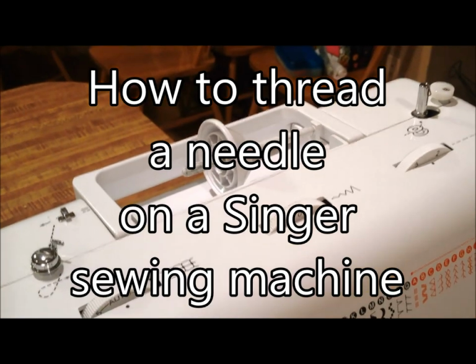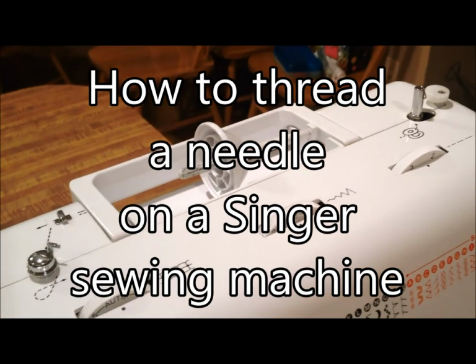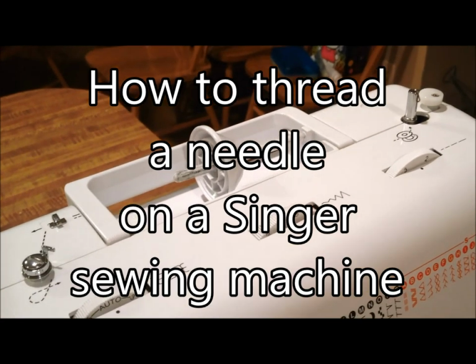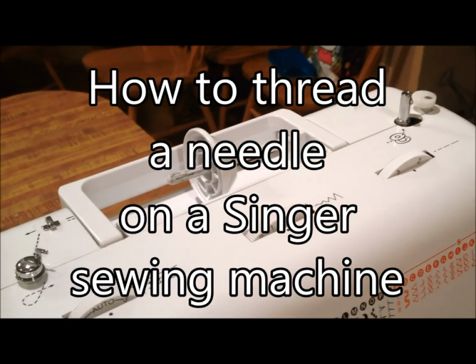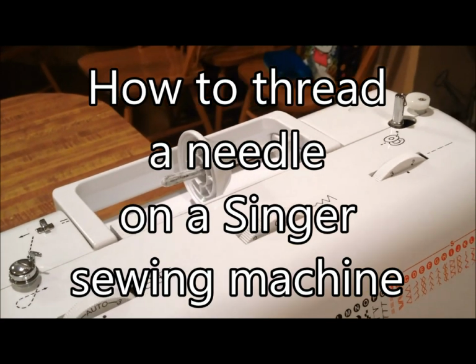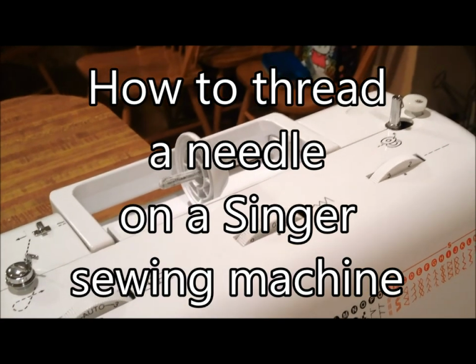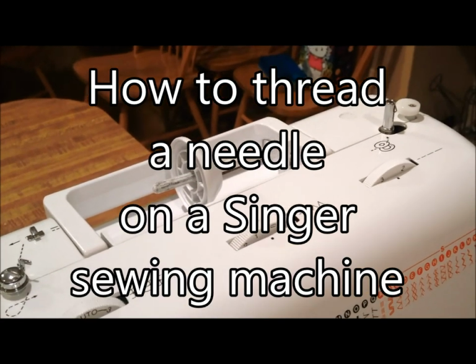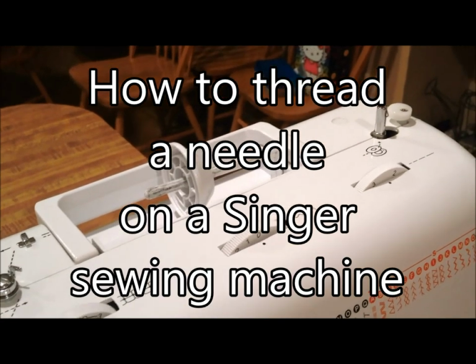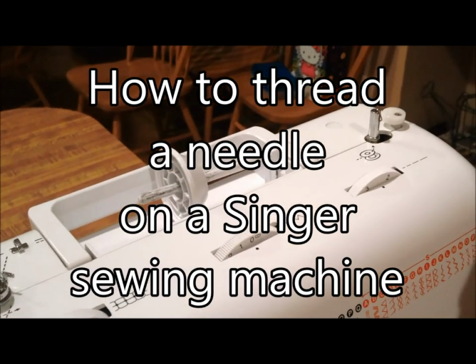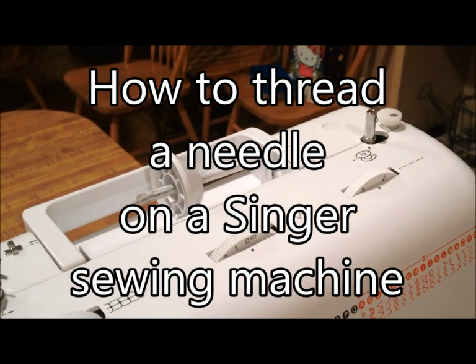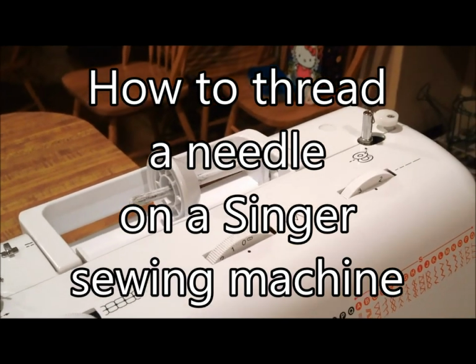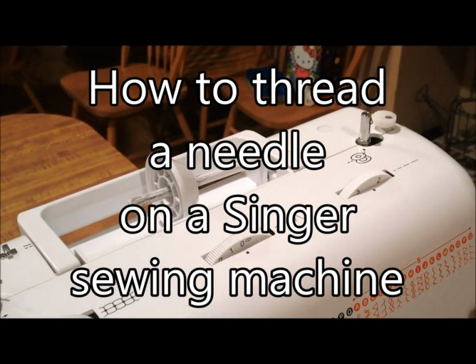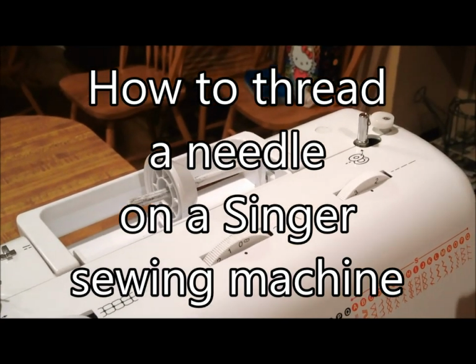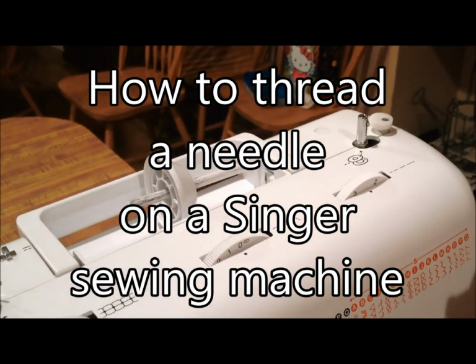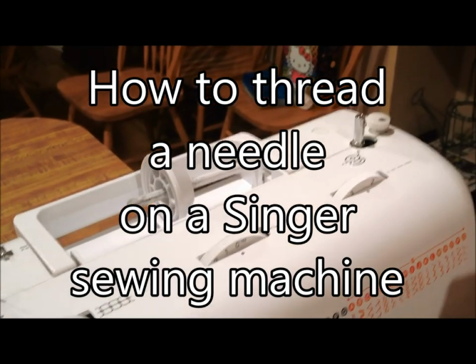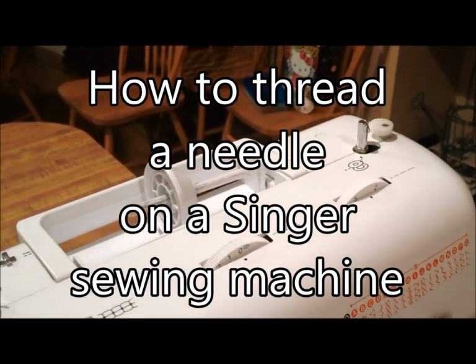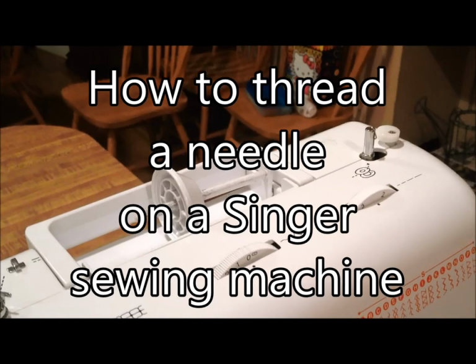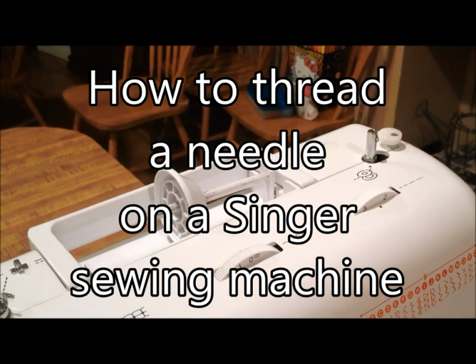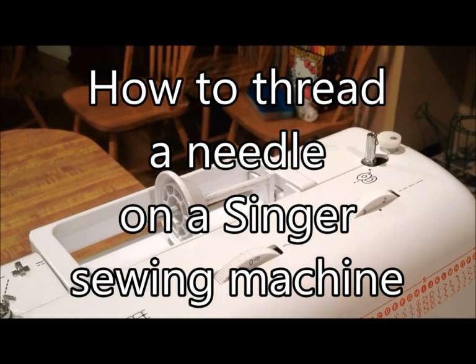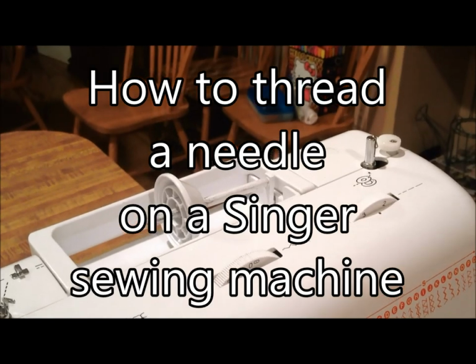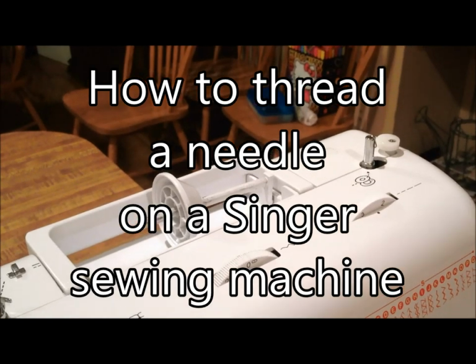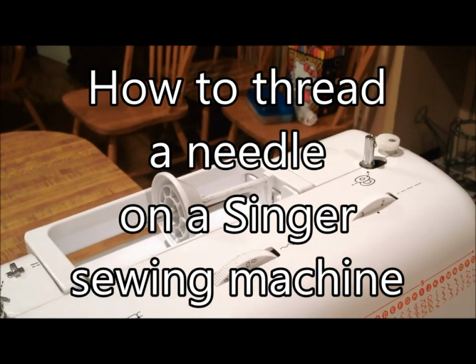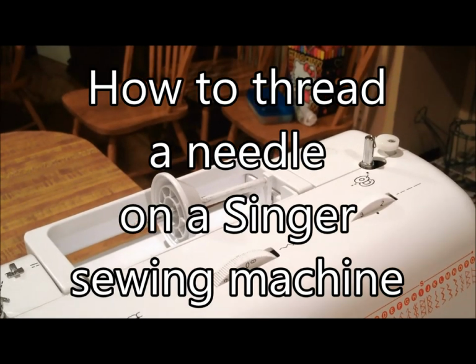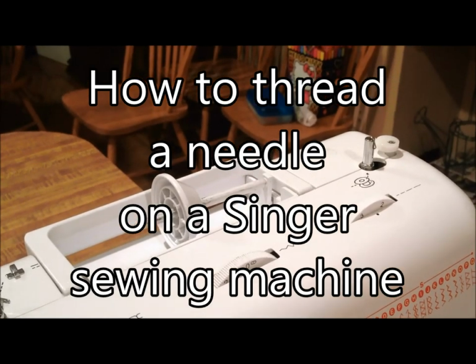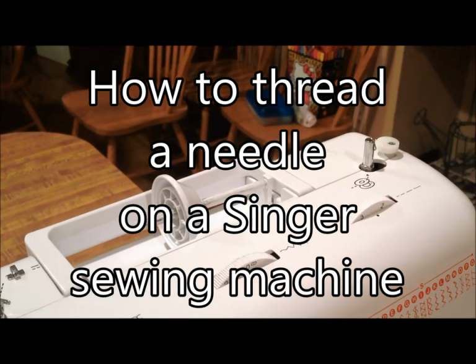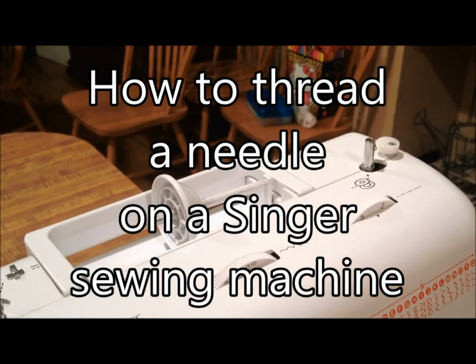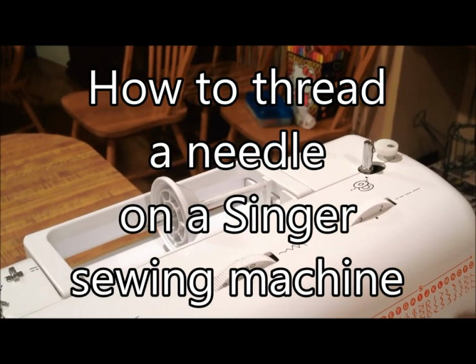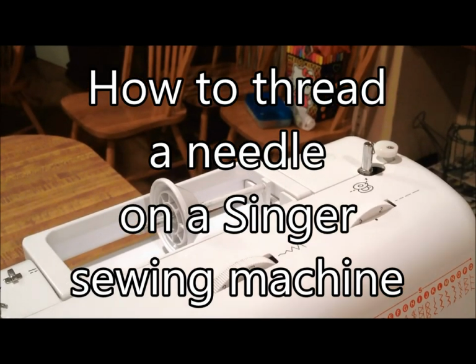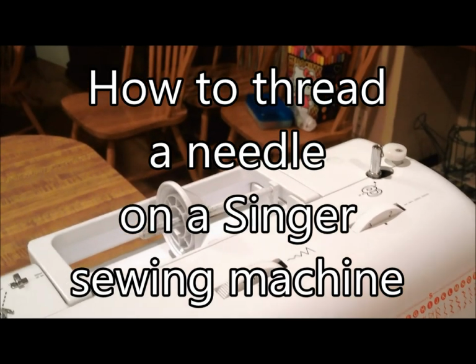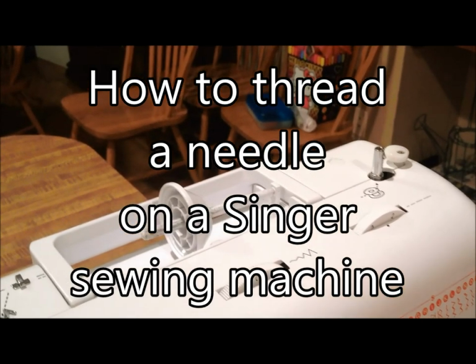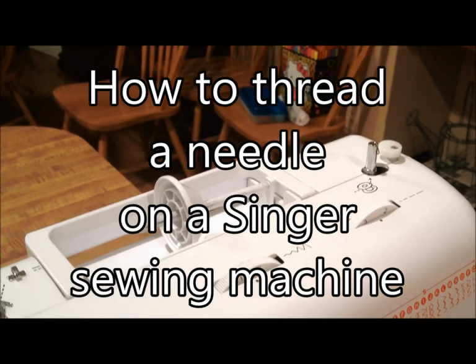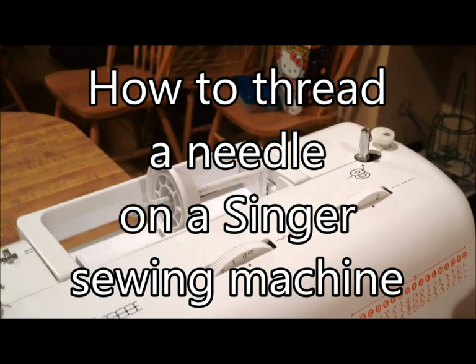Hello everyone, my name is Sarah and today I'm going to show you how to thread a needle on a Singer sewing machine.